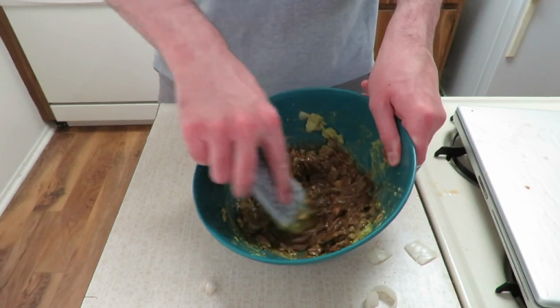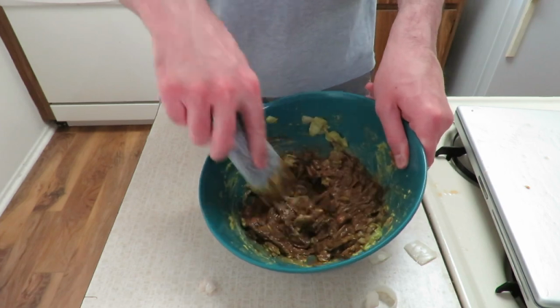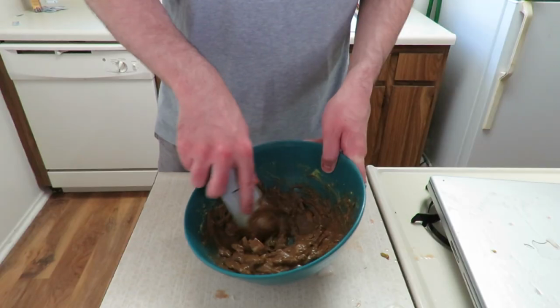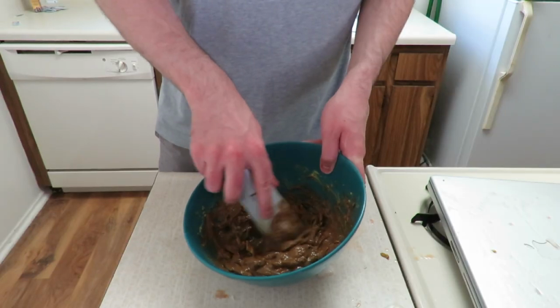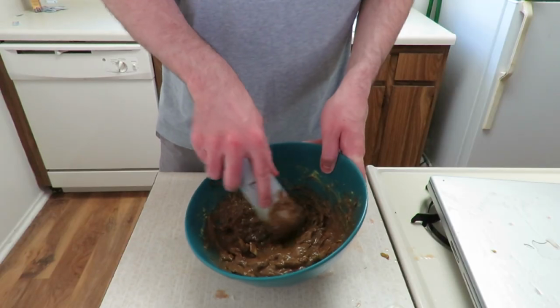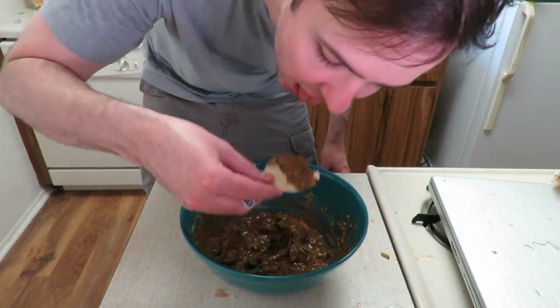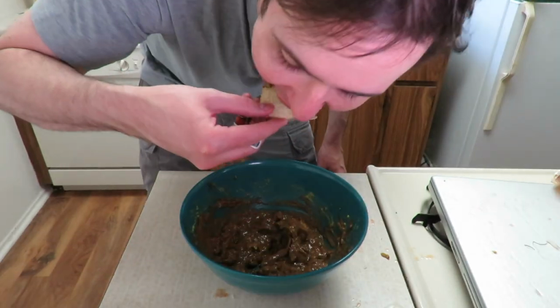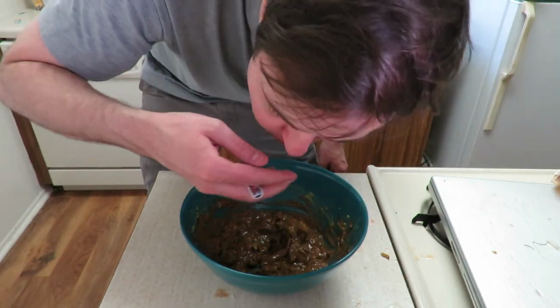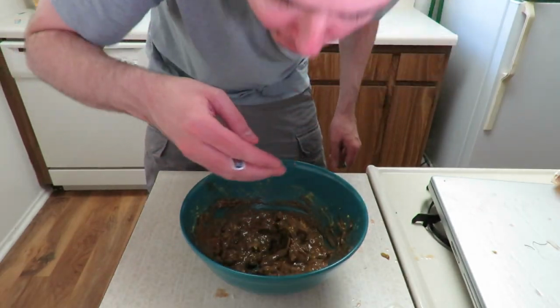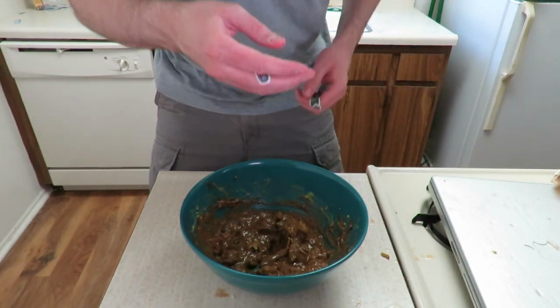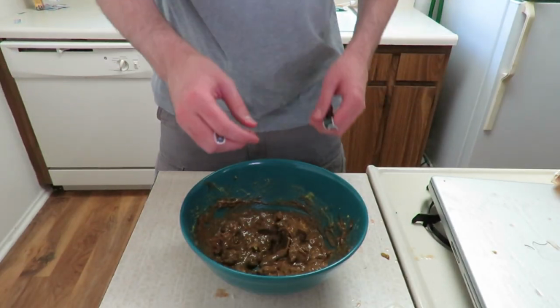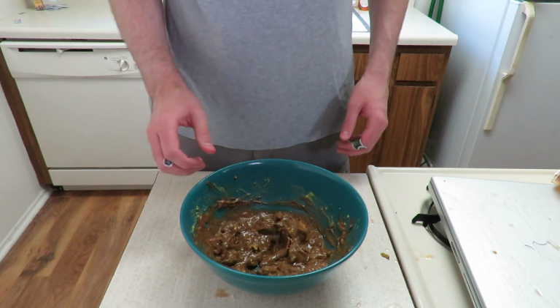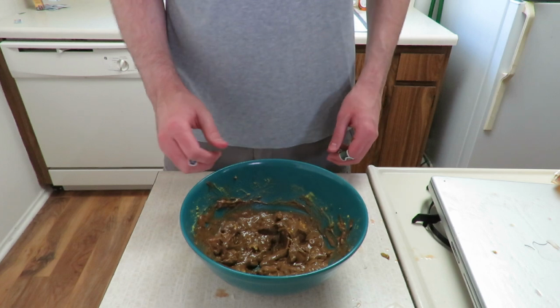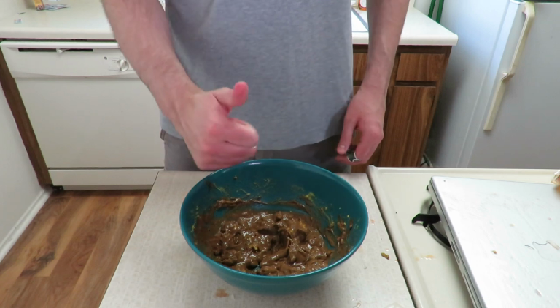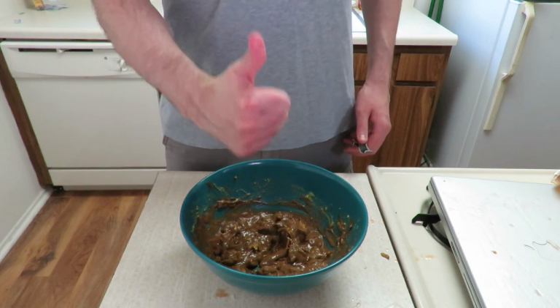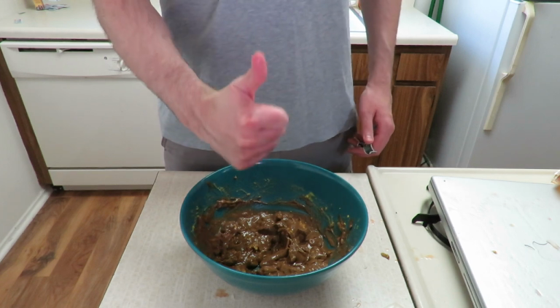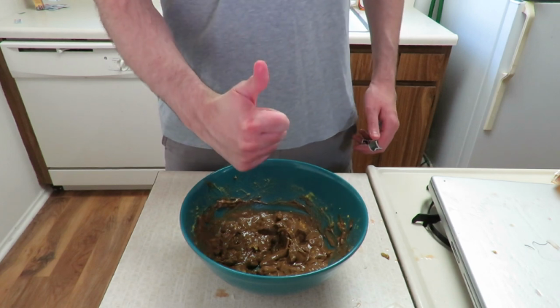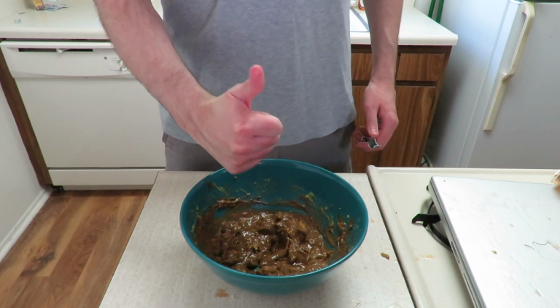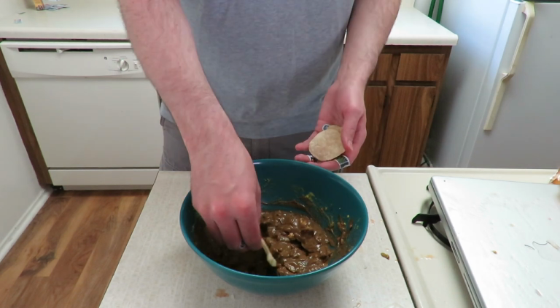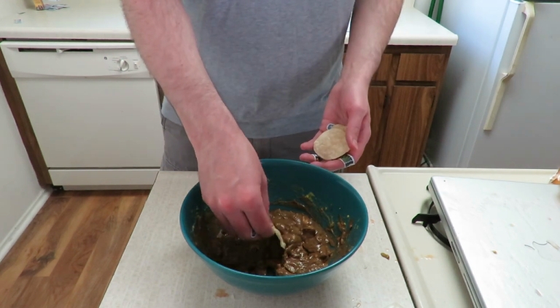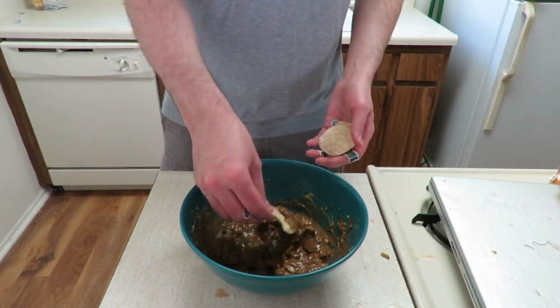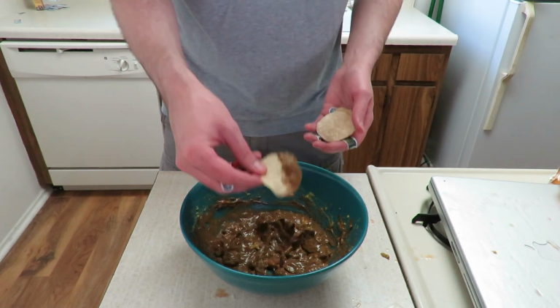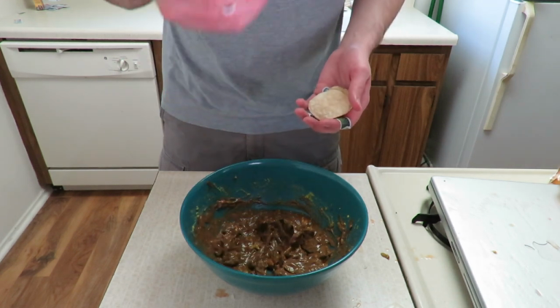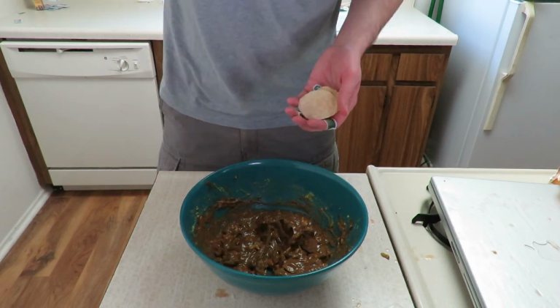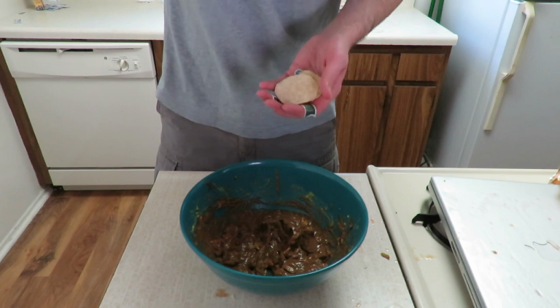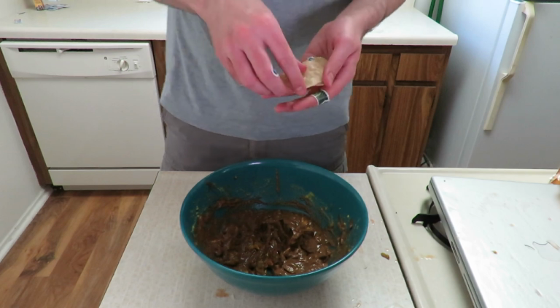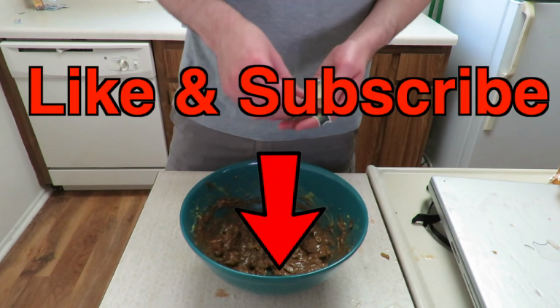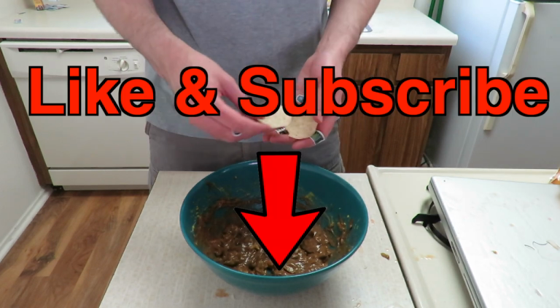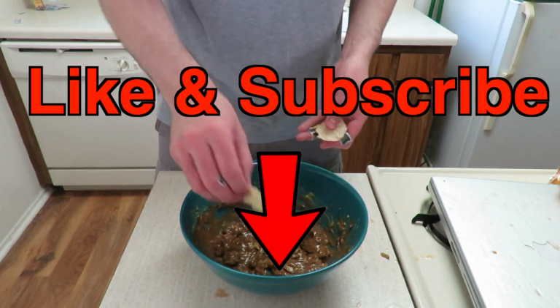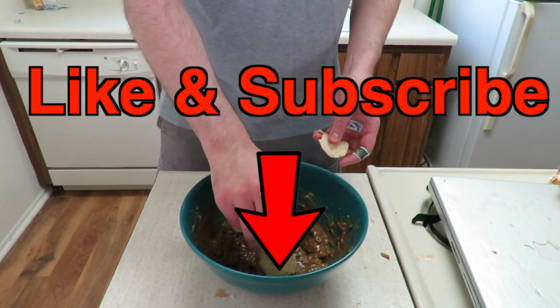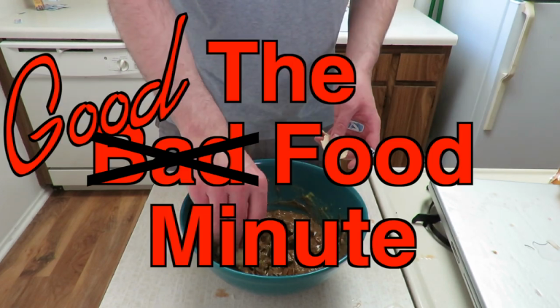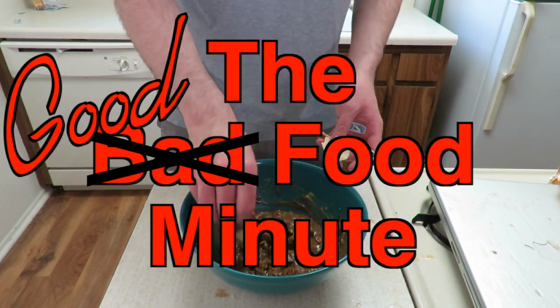Once it reaches a grotesque shade of brown, you can finally dig in. Okay, I know it looks awful, but this is actually really good. I think I might need to change the name of this show. So while I eat more of this, be sure to hit those like and subscribe buttons. This has been the Good Food Minute.